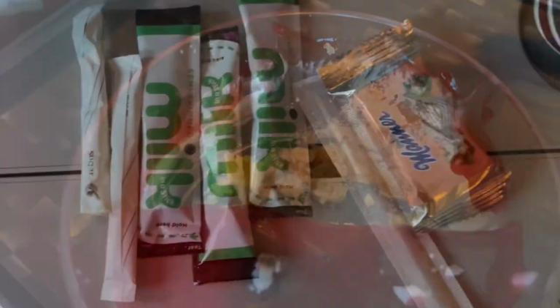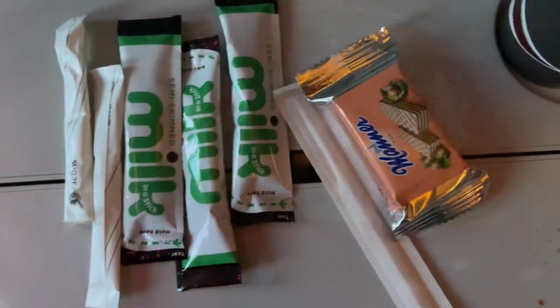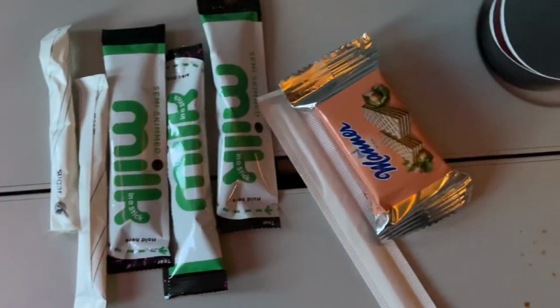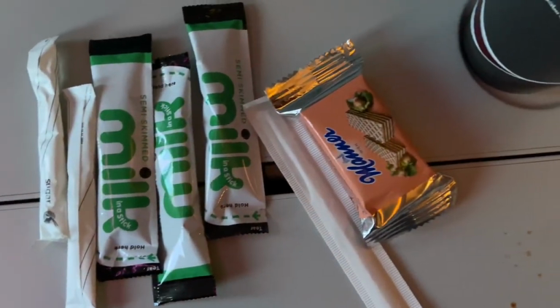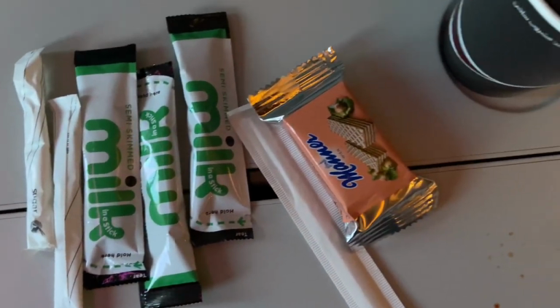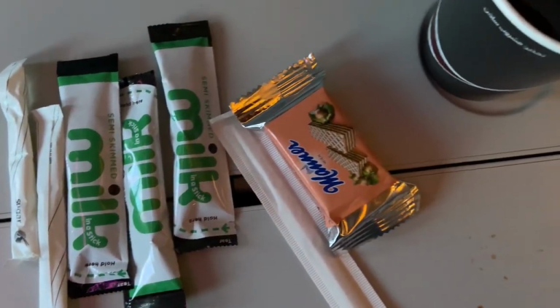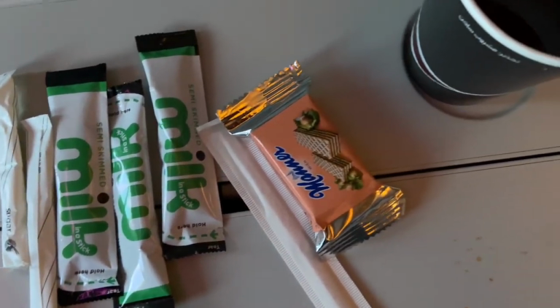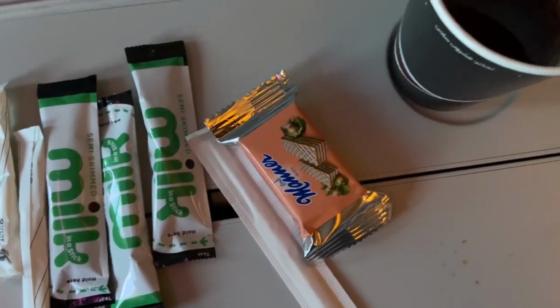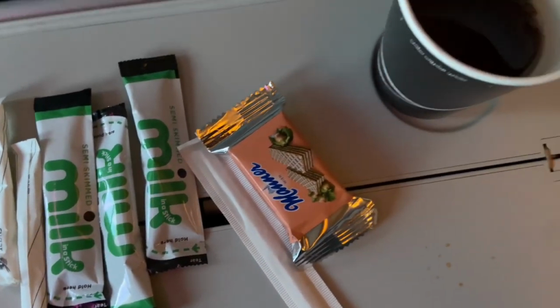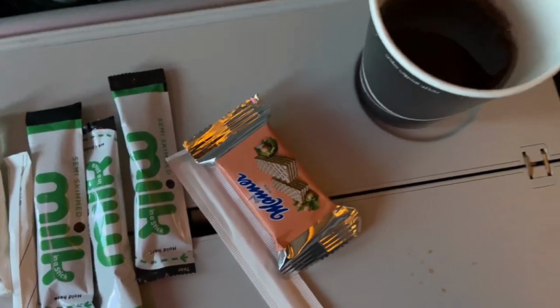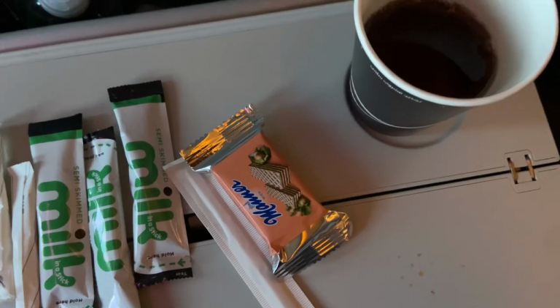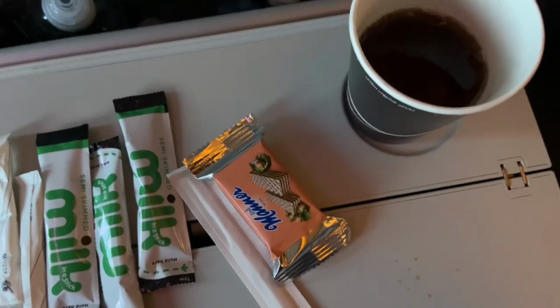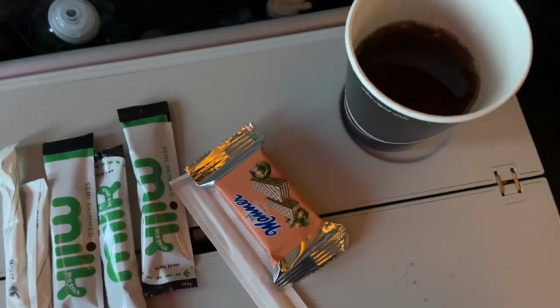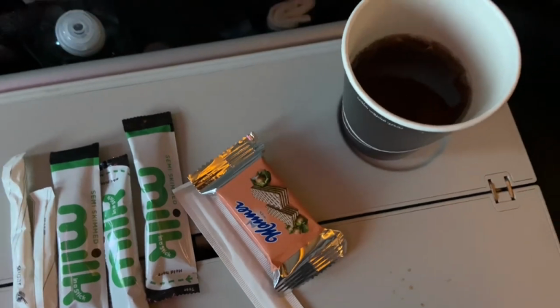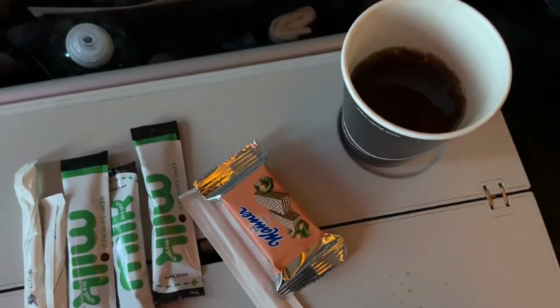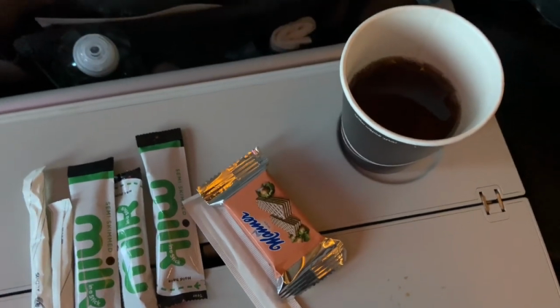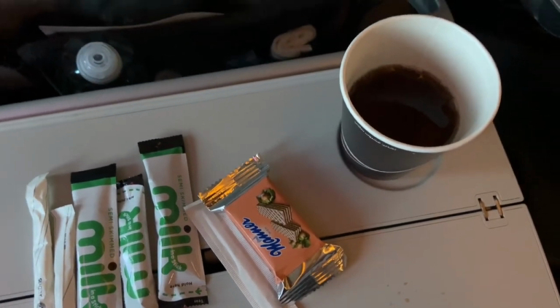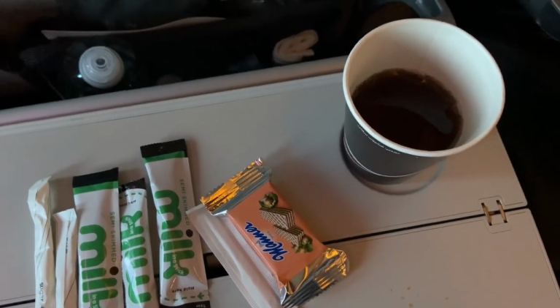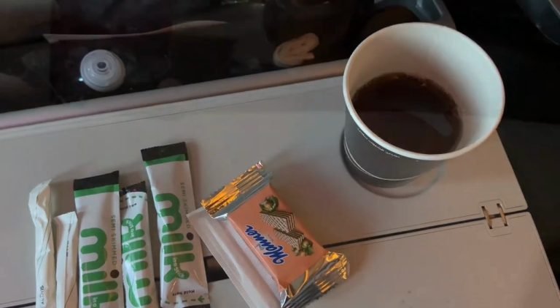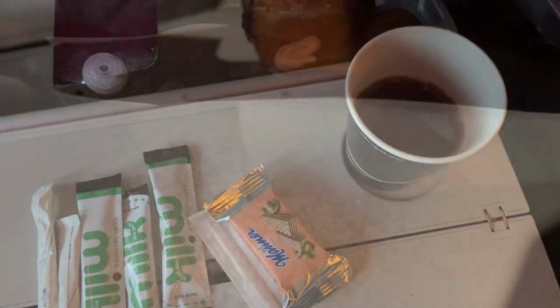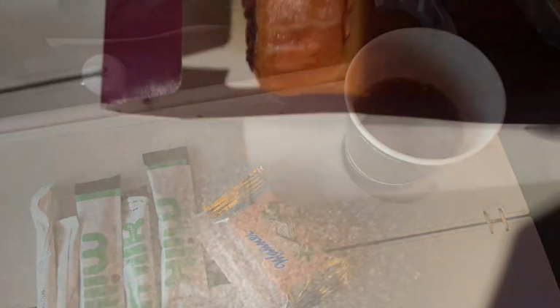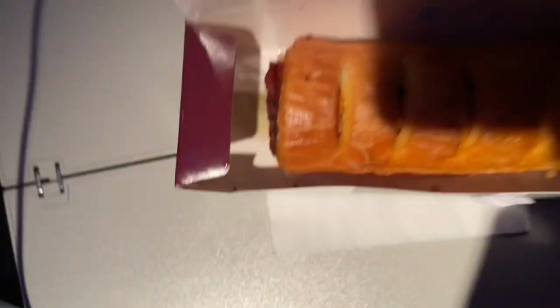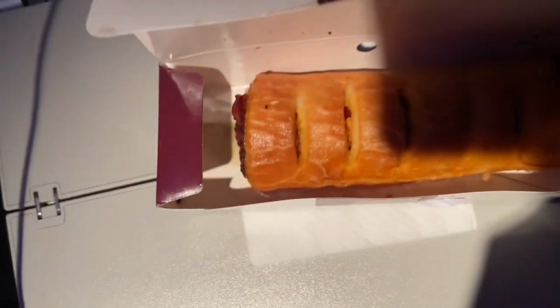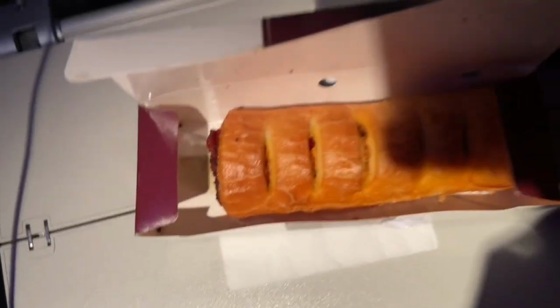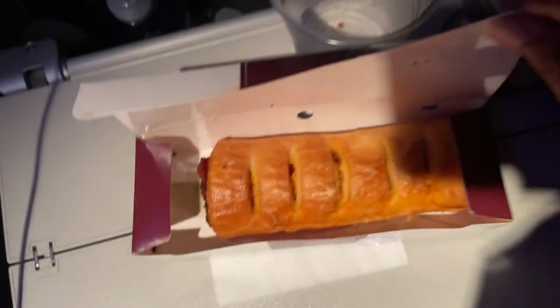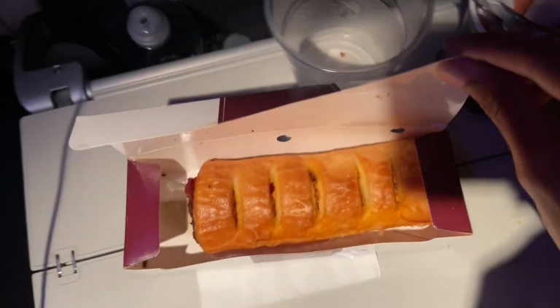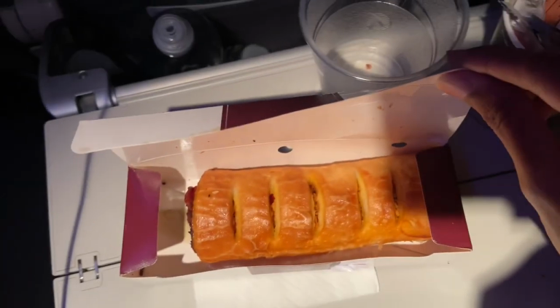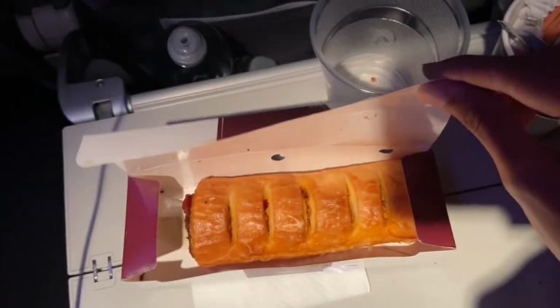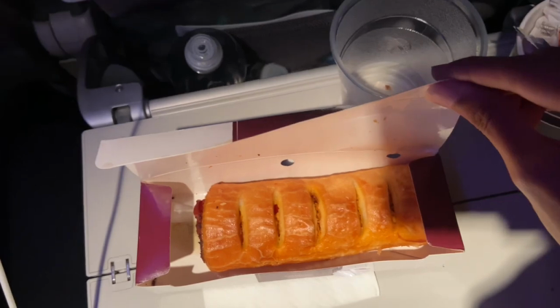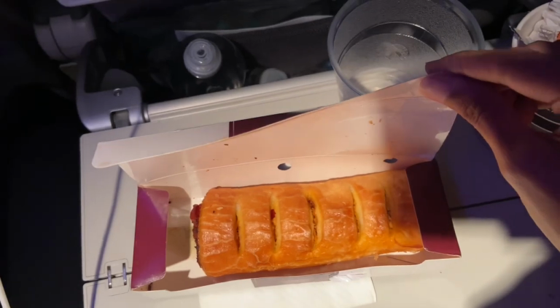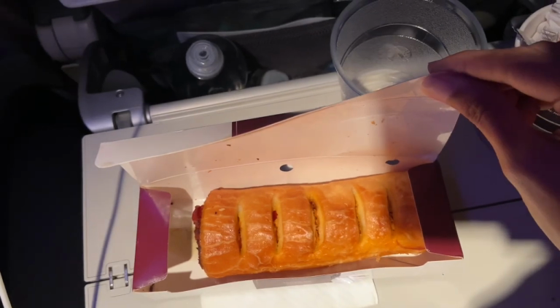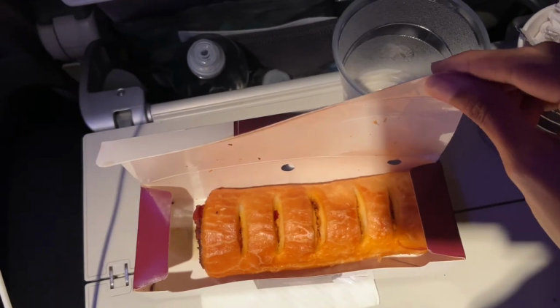This is a mid-flight snack with tea or coffee and a pack of wafers. This is the third meal of the flight — a chicken sandwich.